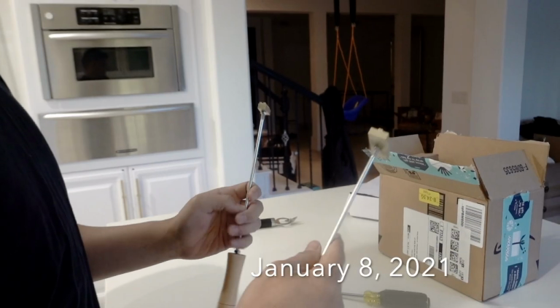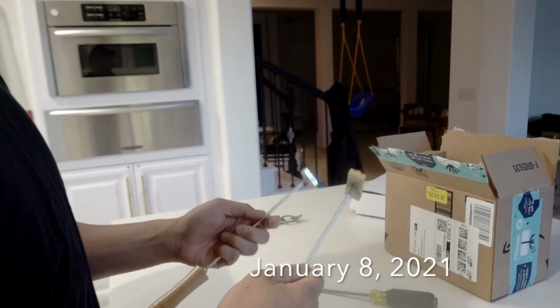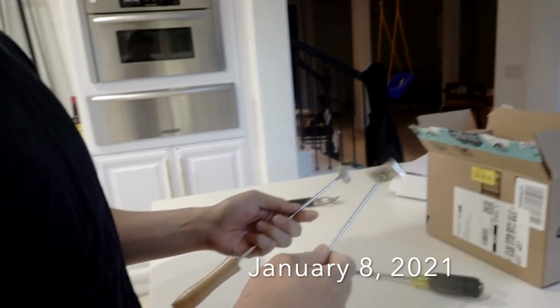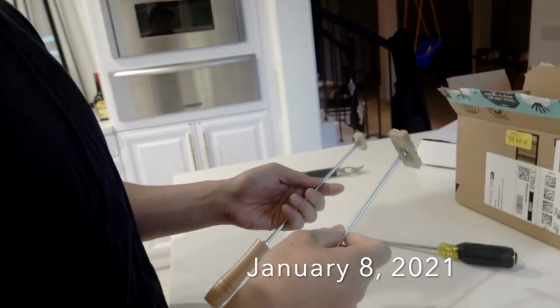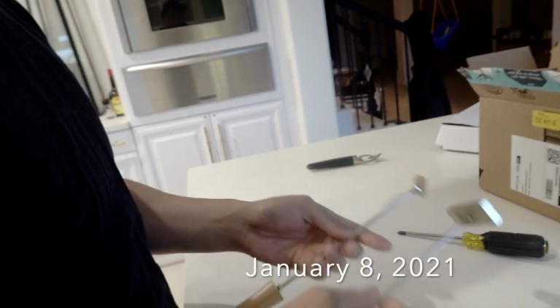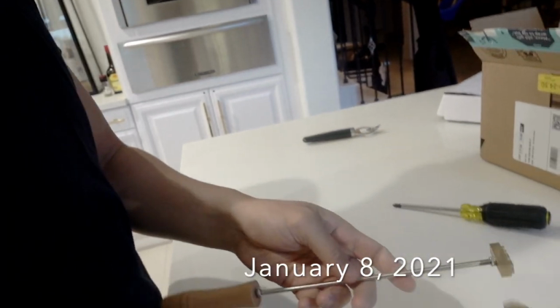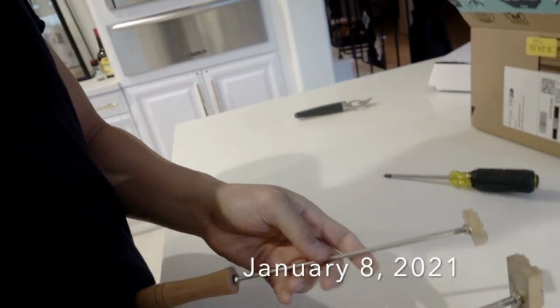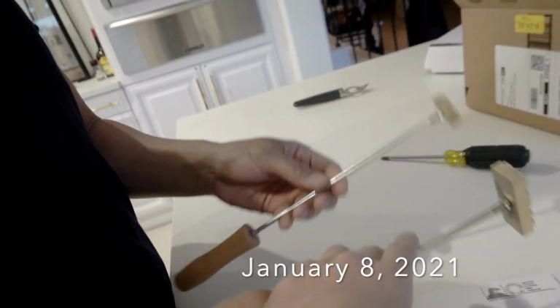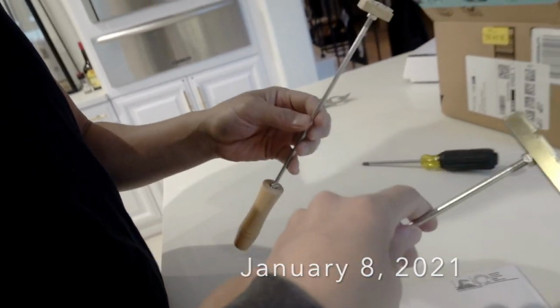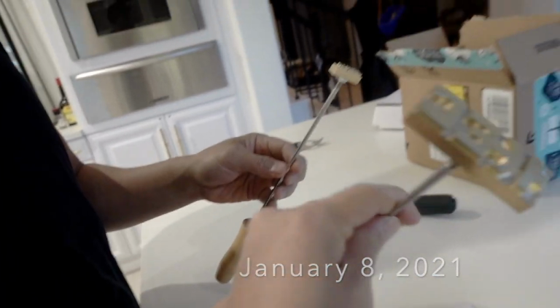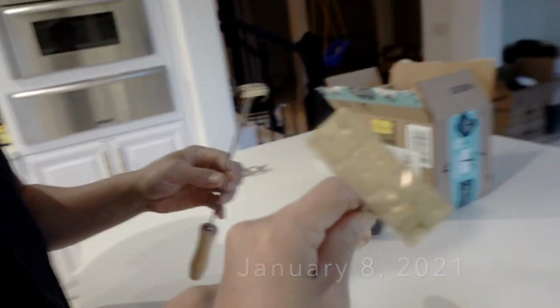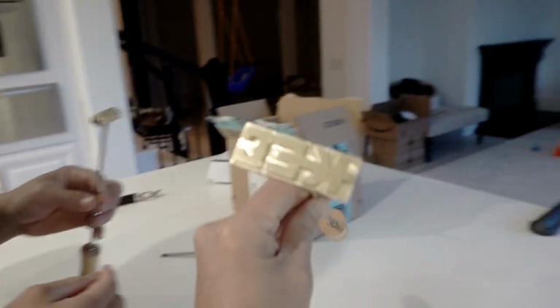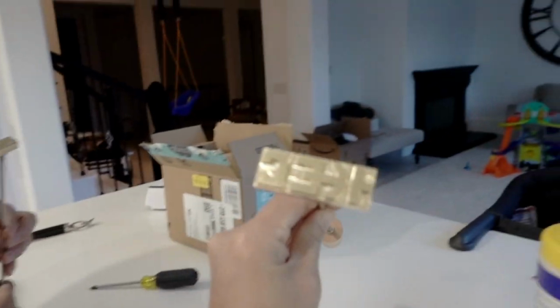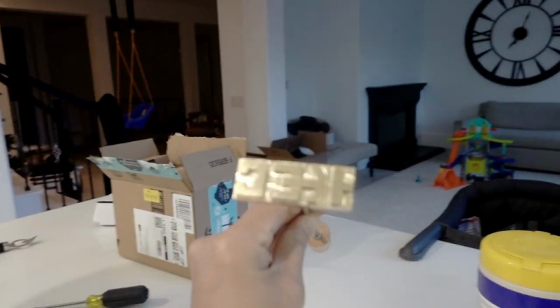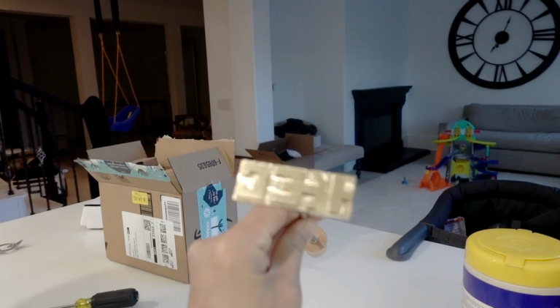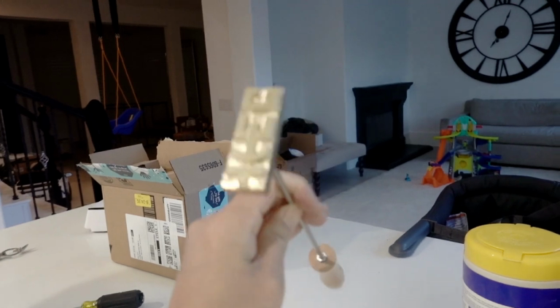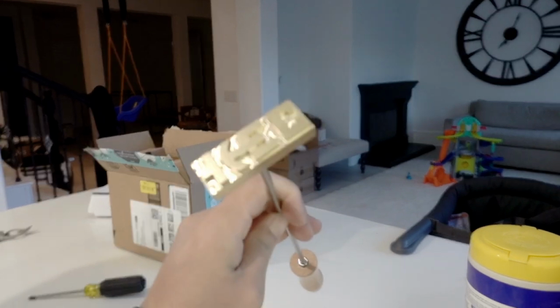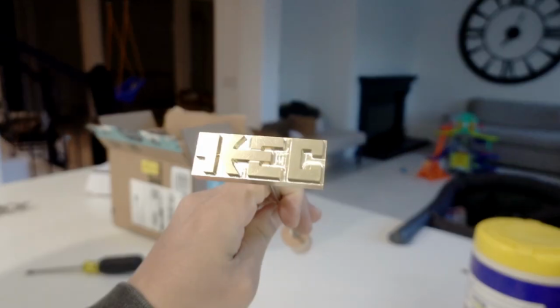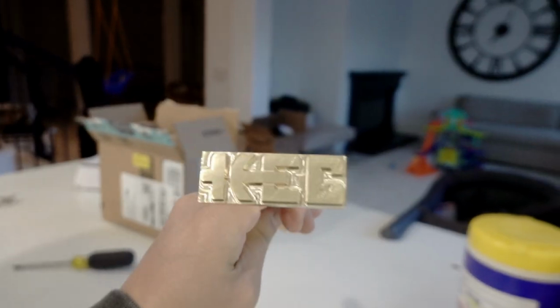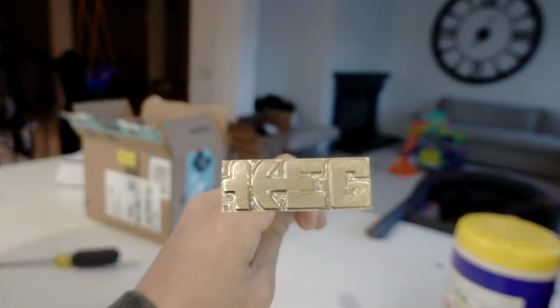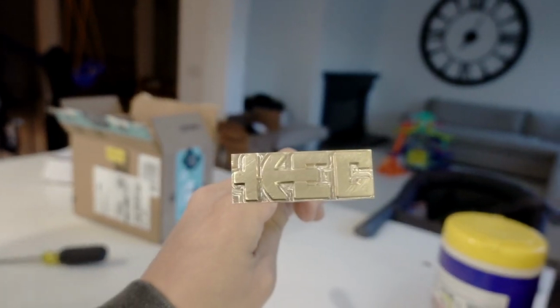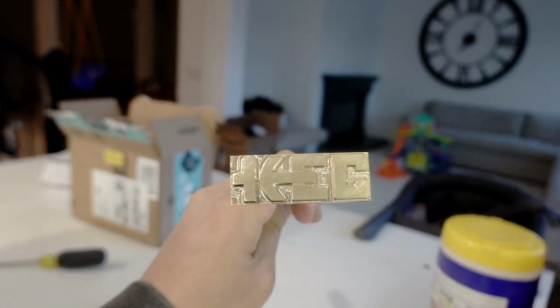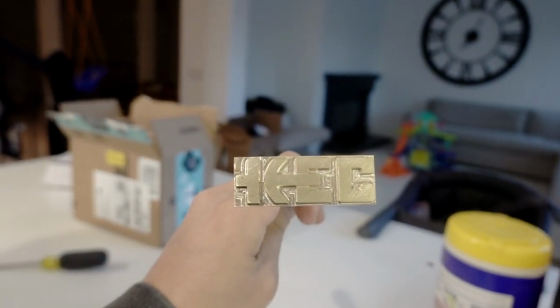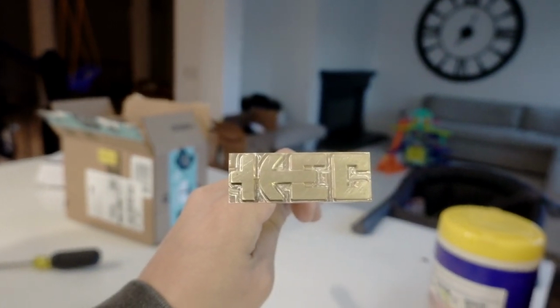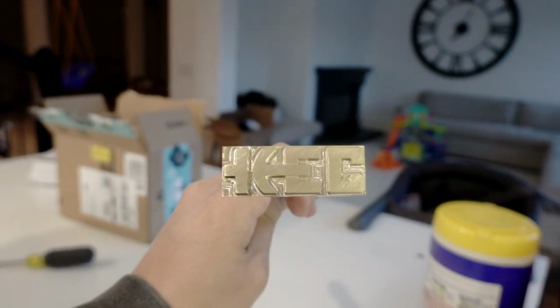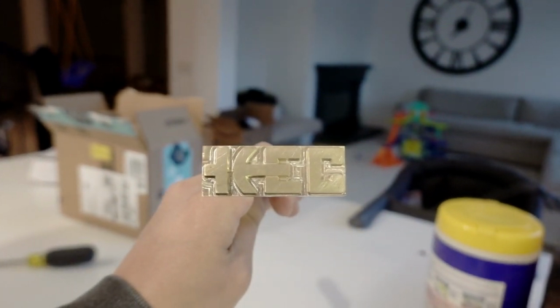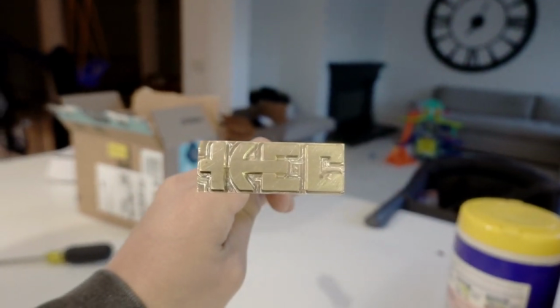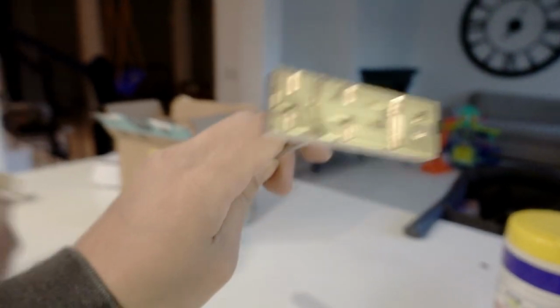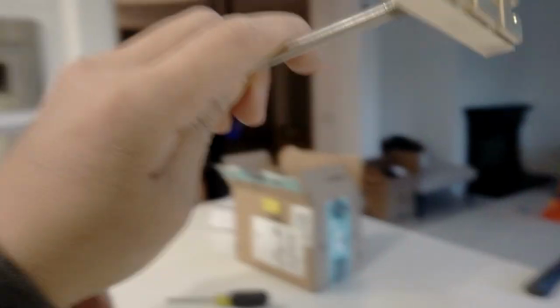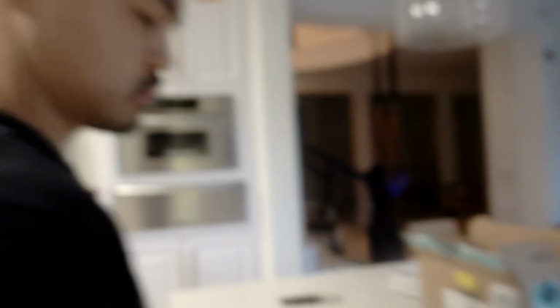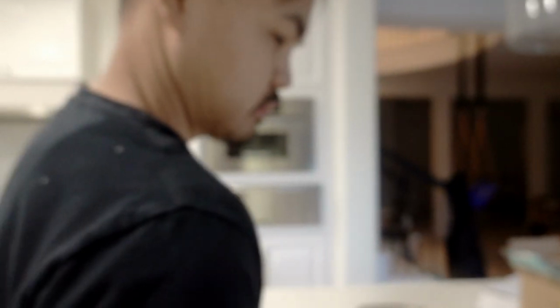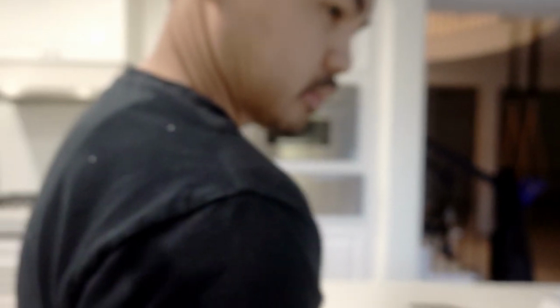Waking up to some cool packages. This is for Brian's business — it says KEC, and what you do is stamp everything you own.